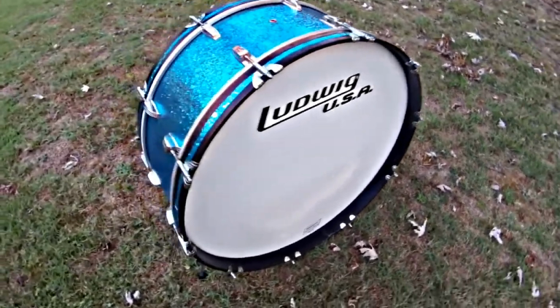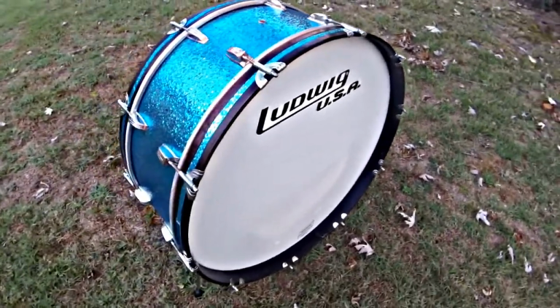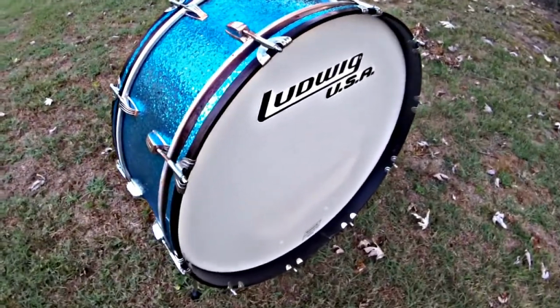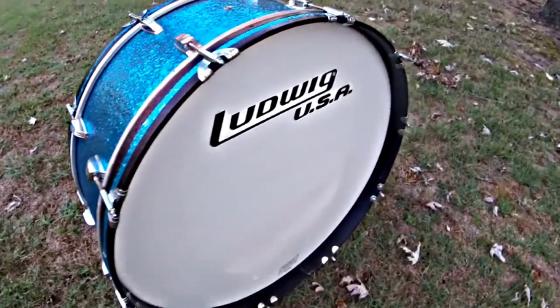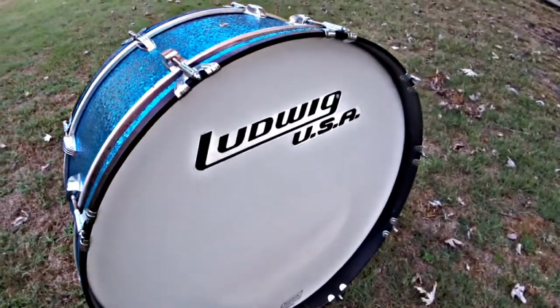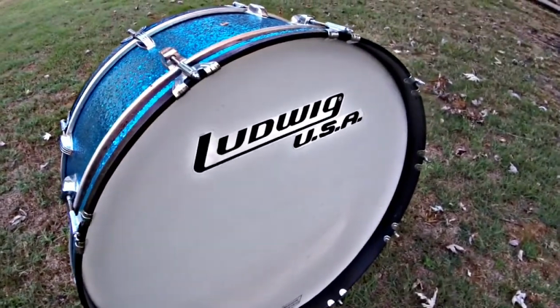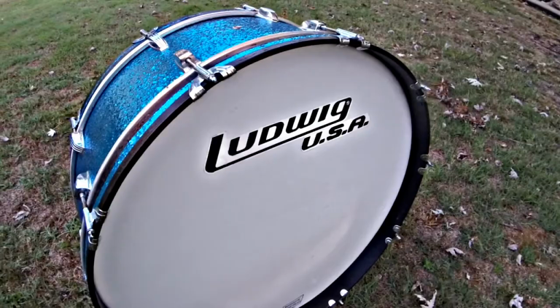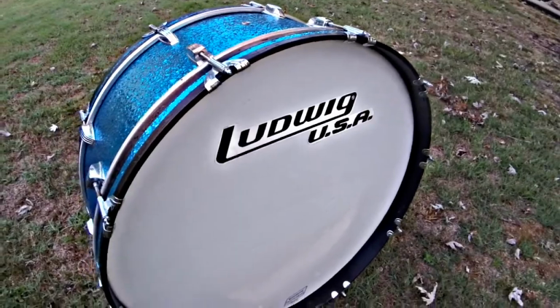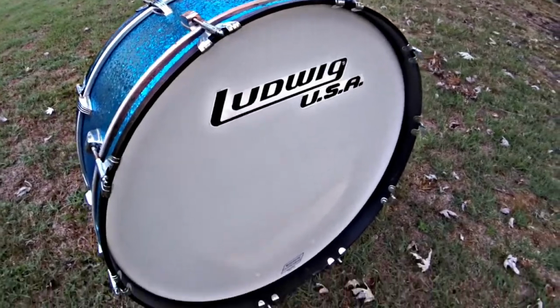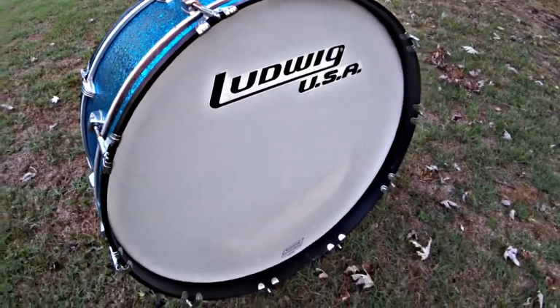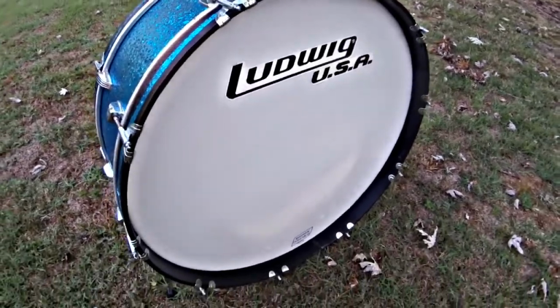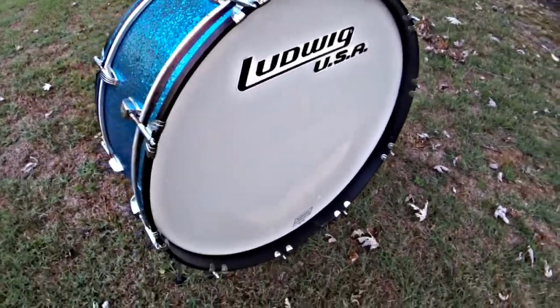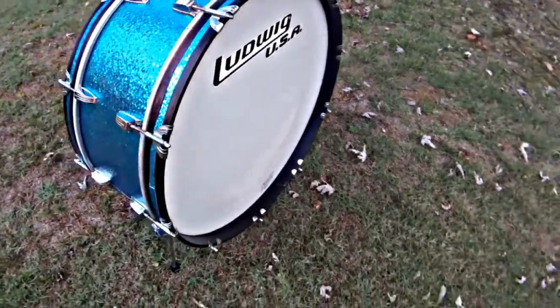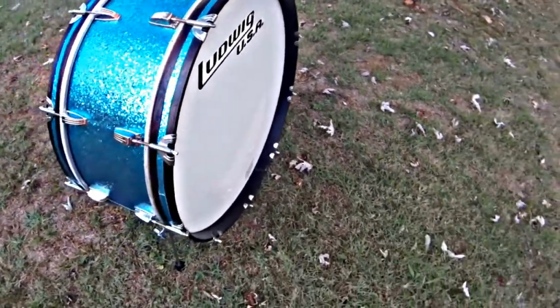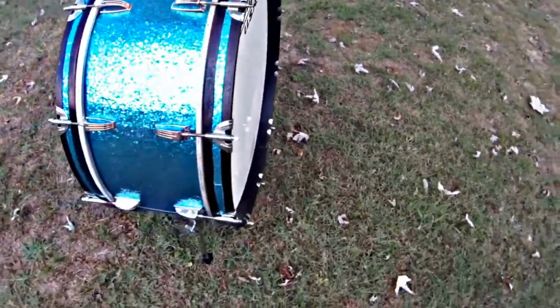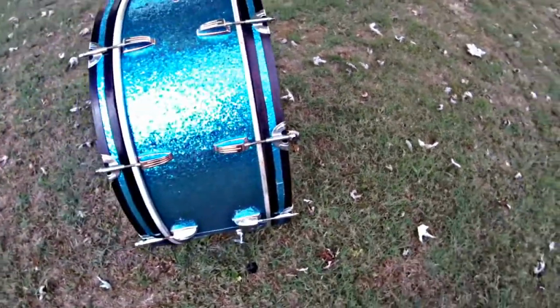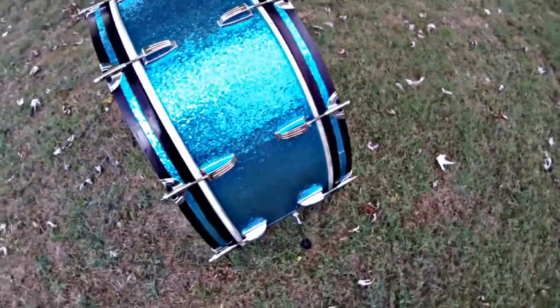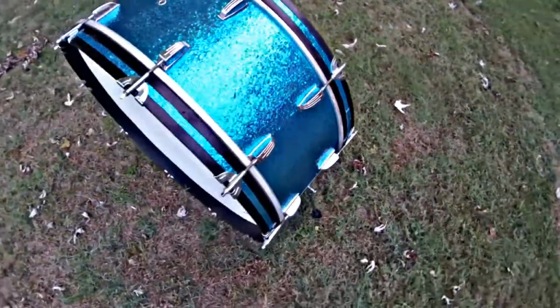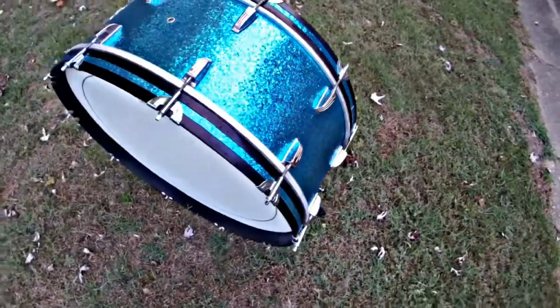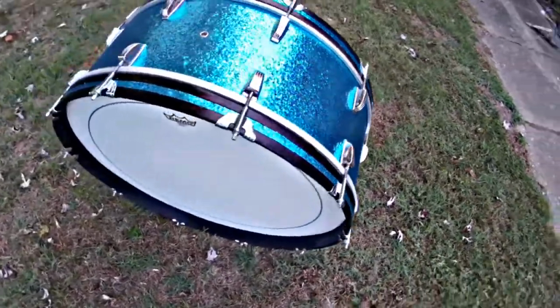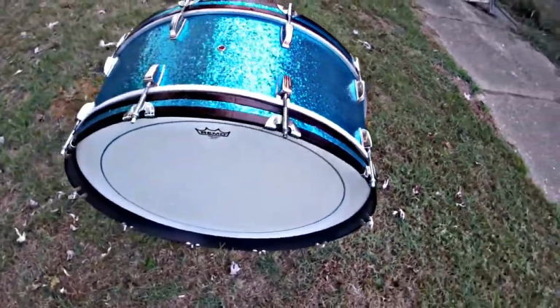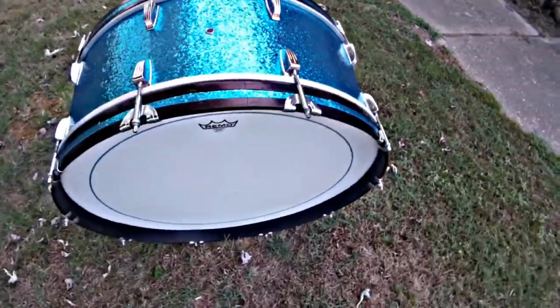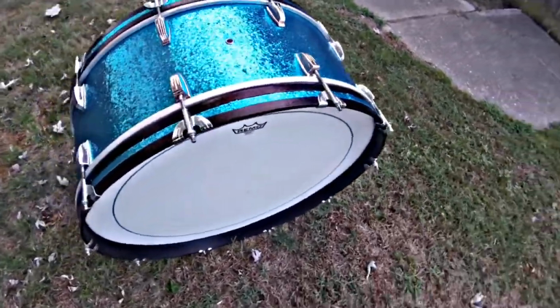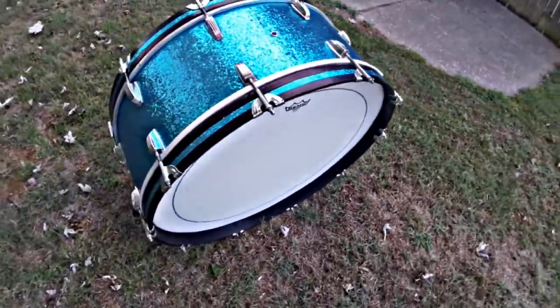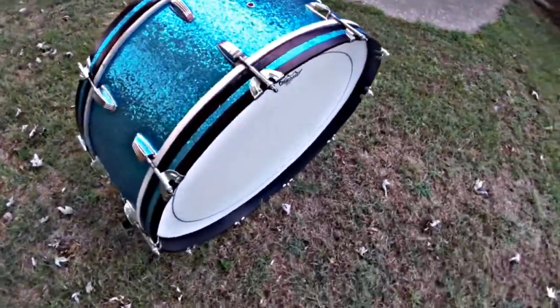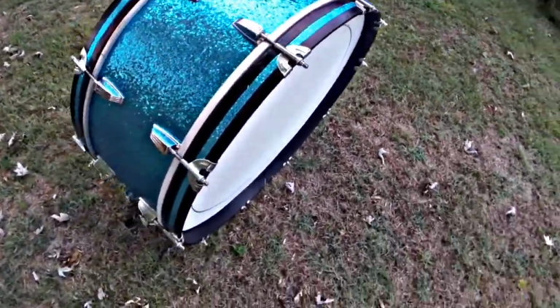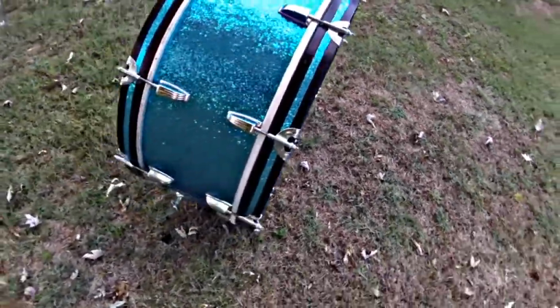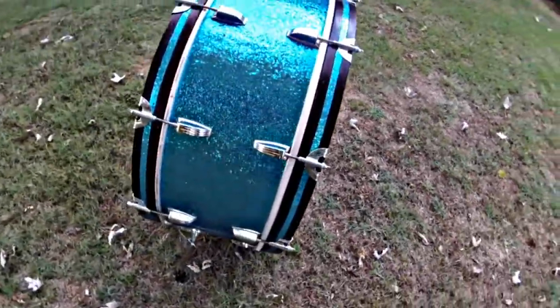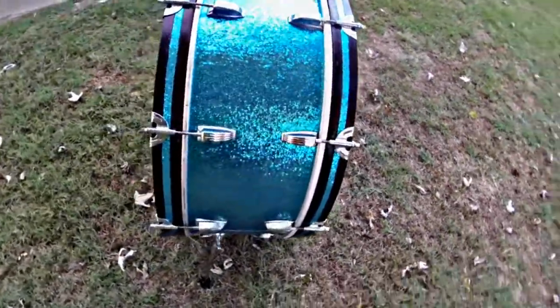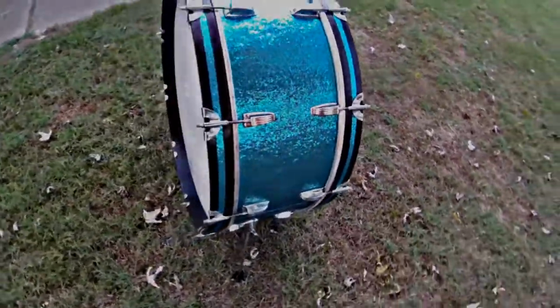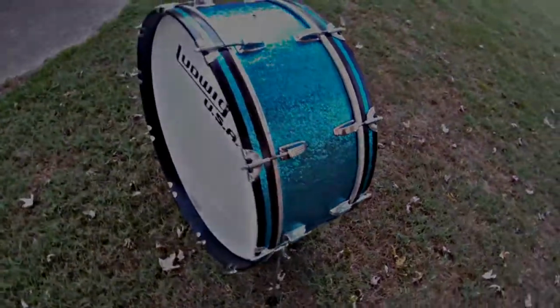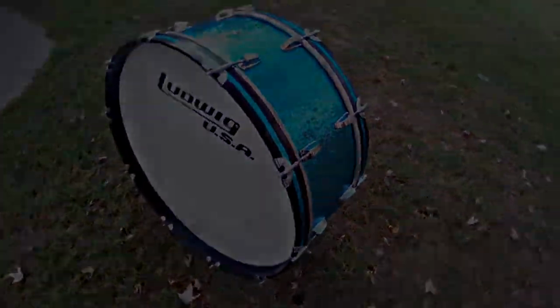Here's the finished product using an original head. I did the inlays for the hoops — they're not perfect, but they look decent. It turned out pretty good. I'll do a sound demo later, but it's nice to have another 28 inch bass drum in my arsenal.